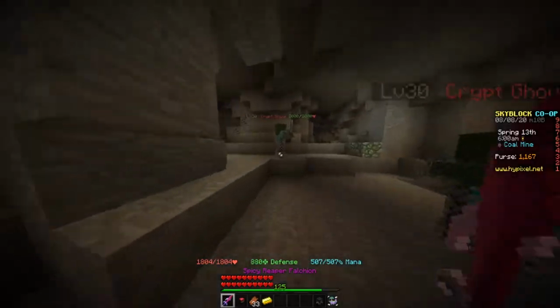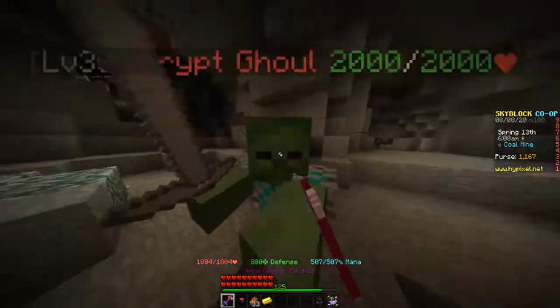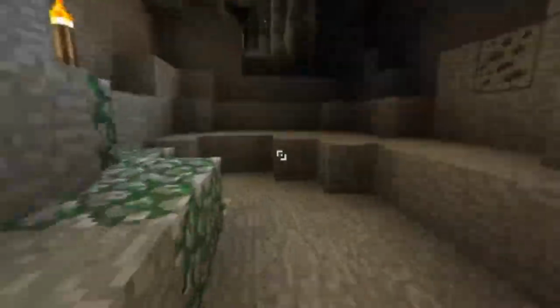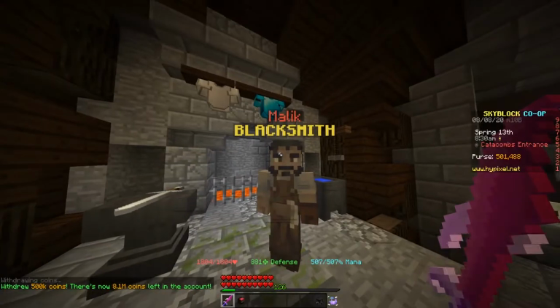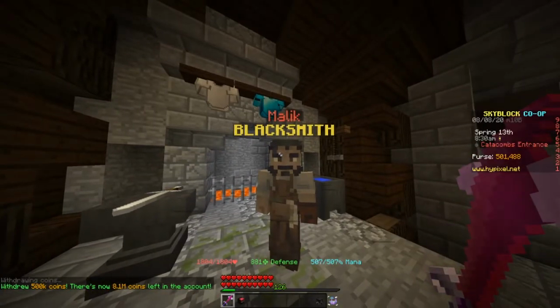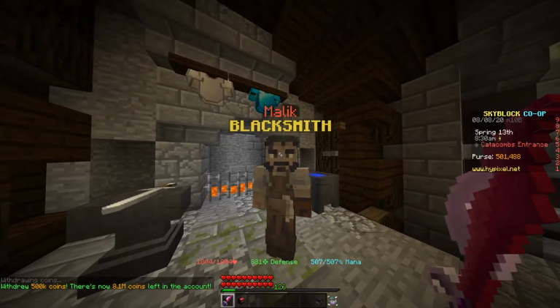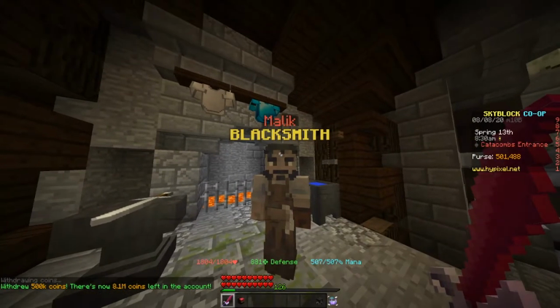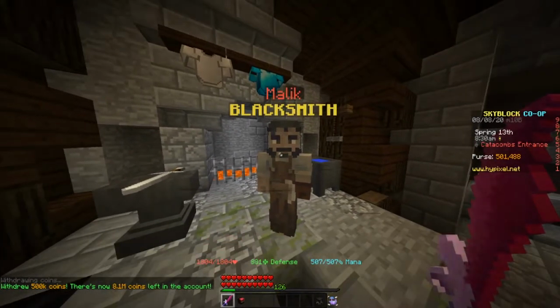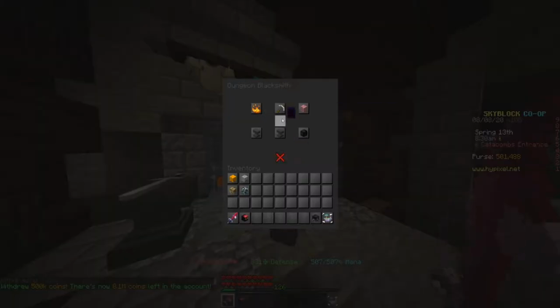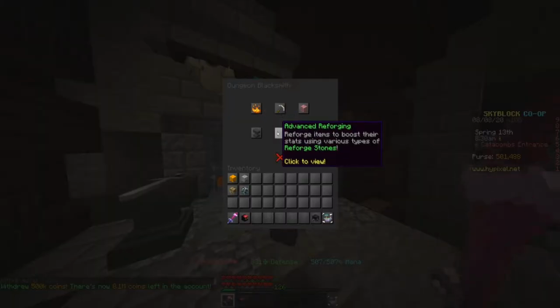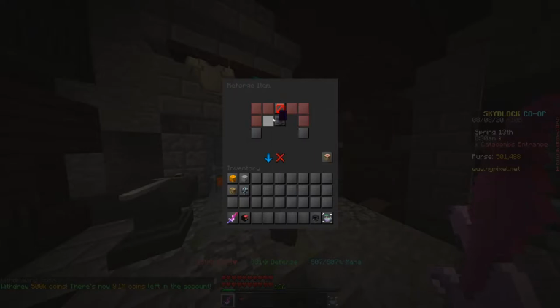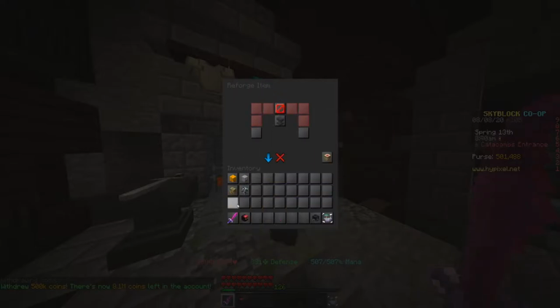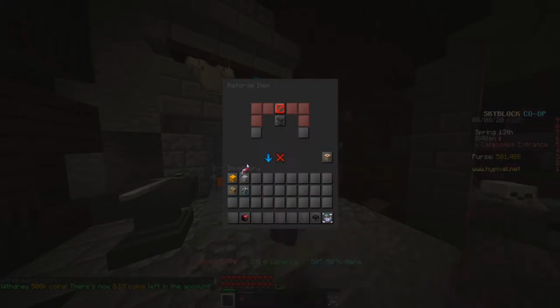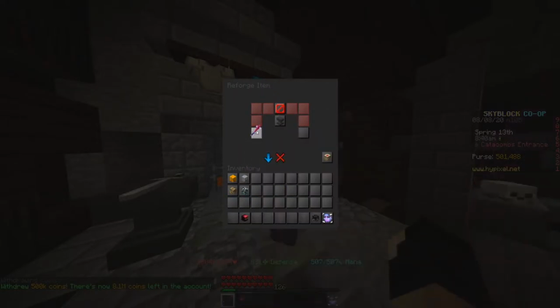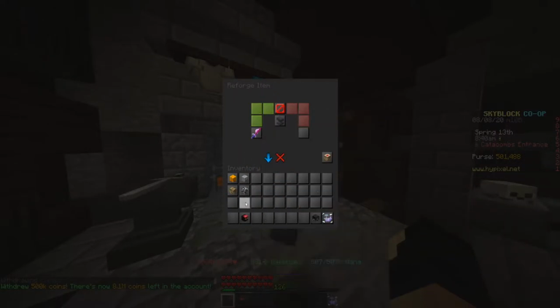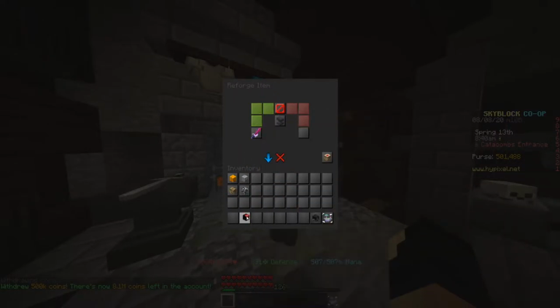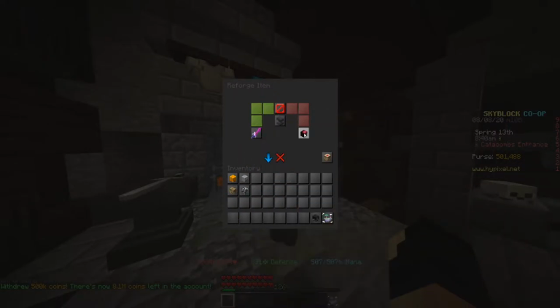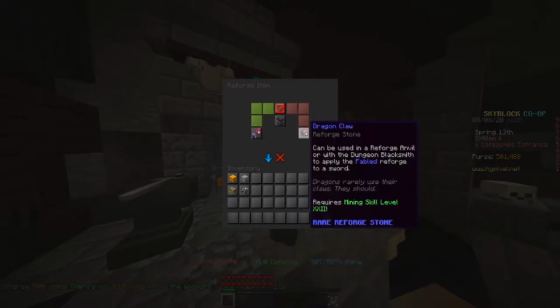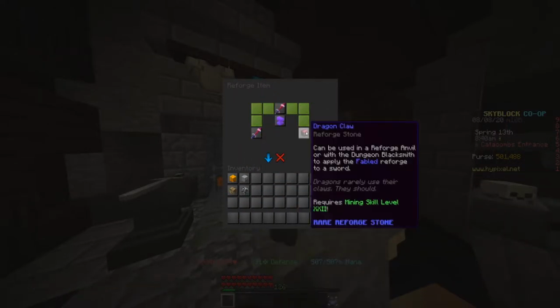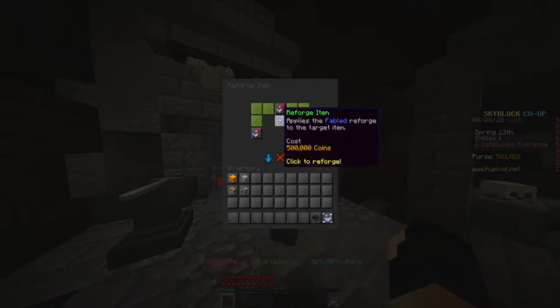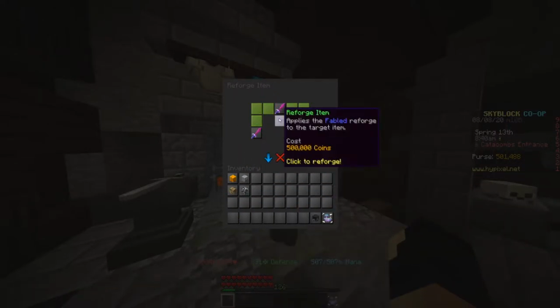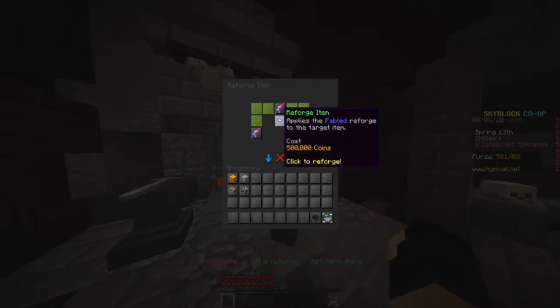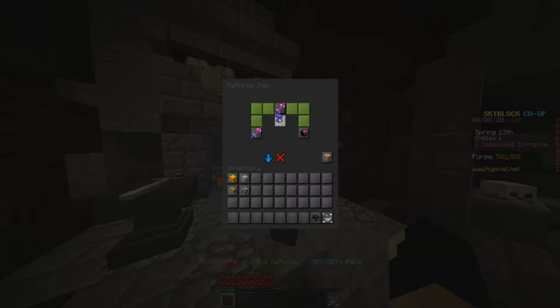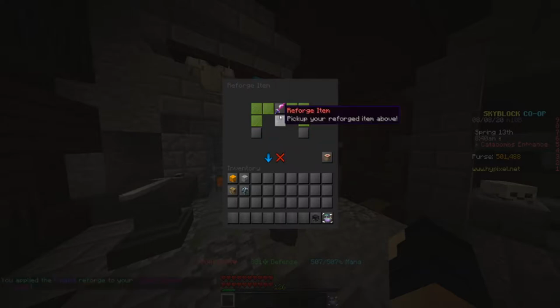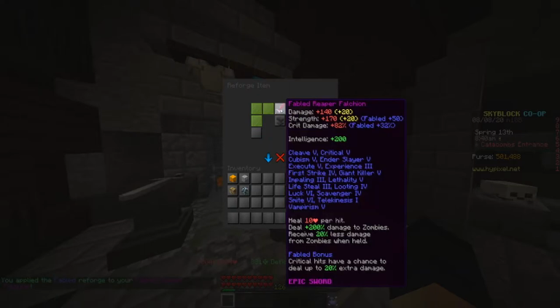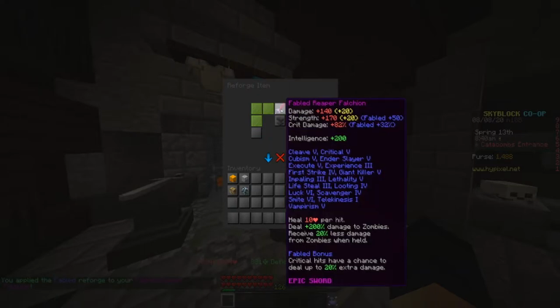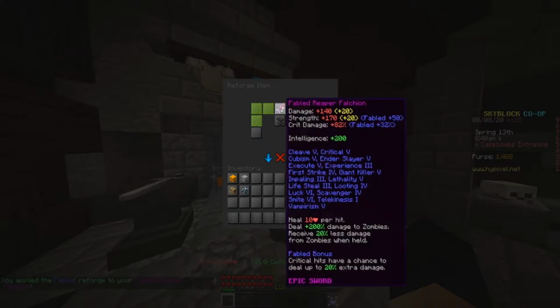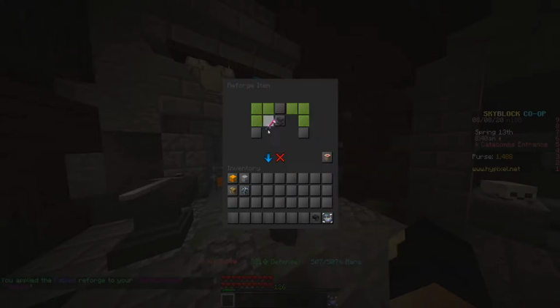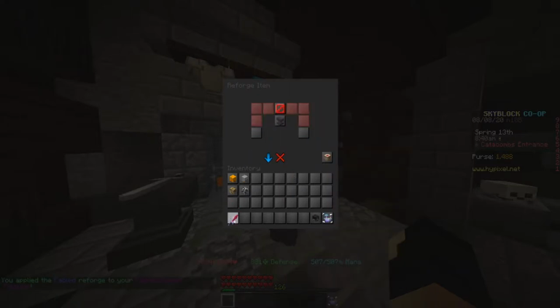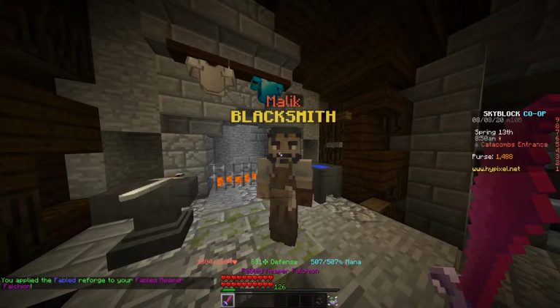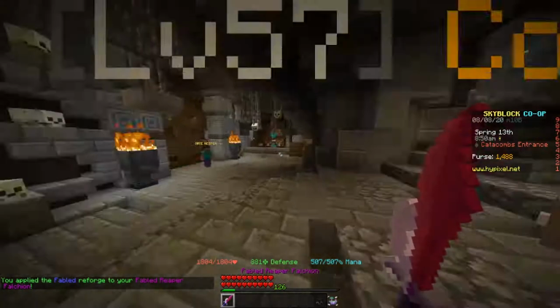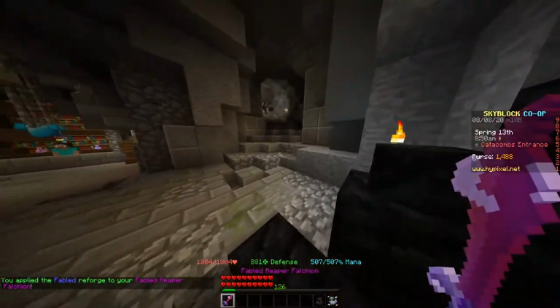We're here at Malik the Blacksmith, going to his advanced reforging. Put the Reaper Falchion there, Dragon's Claw there — costs 500k coins — and boom, now we have a Fabled Reaper Falchion.